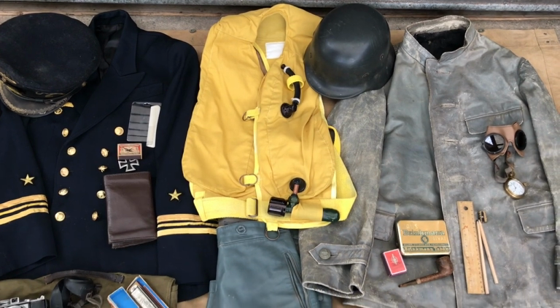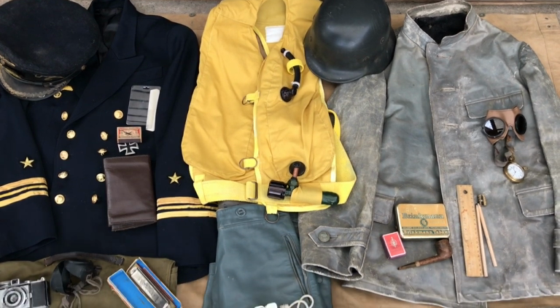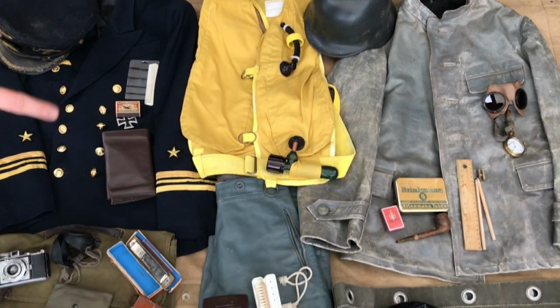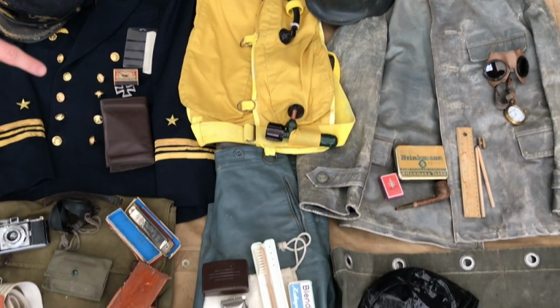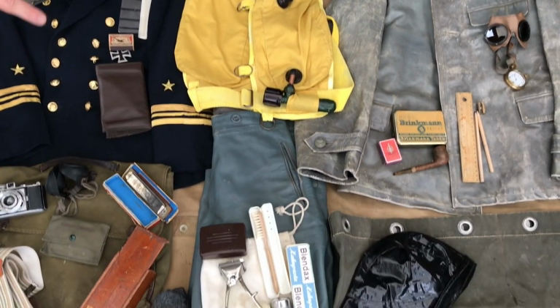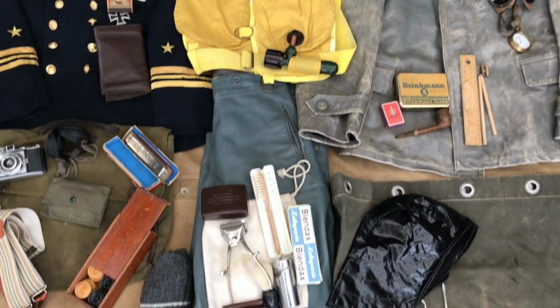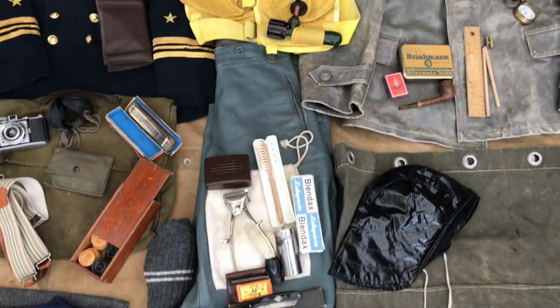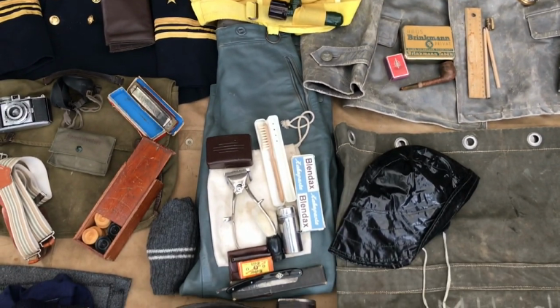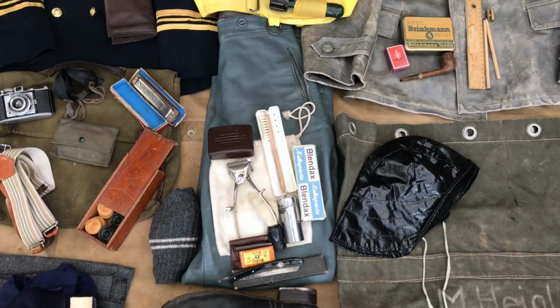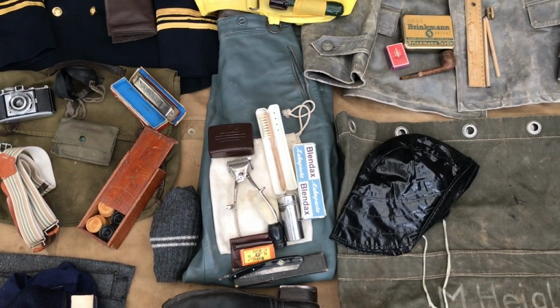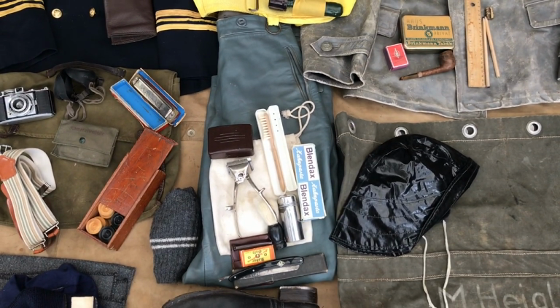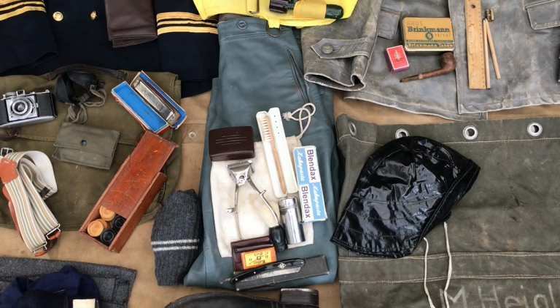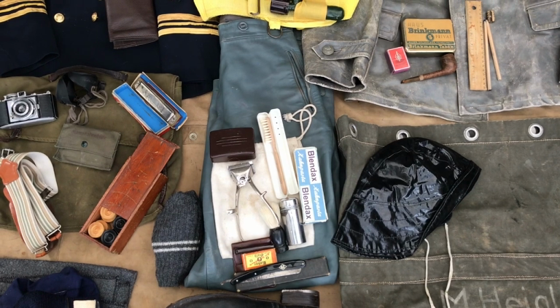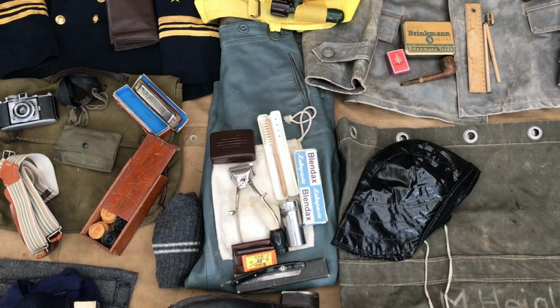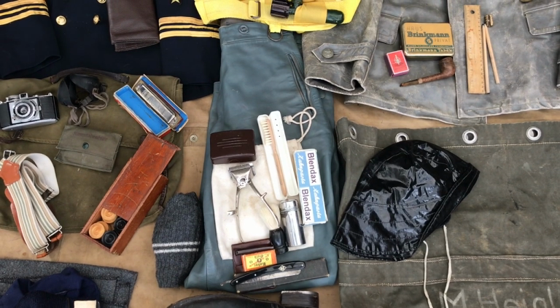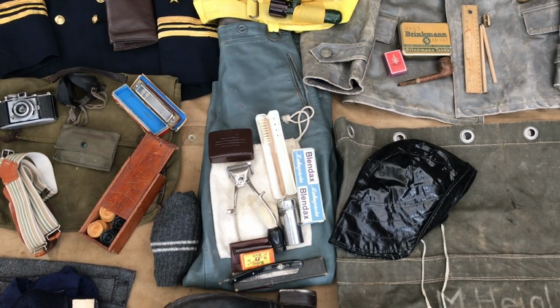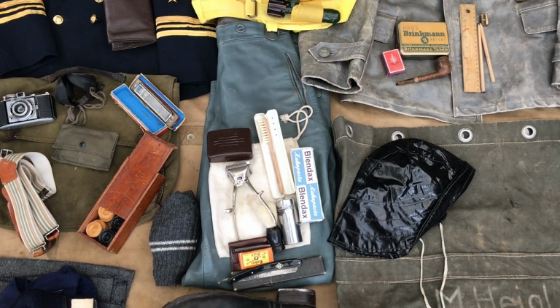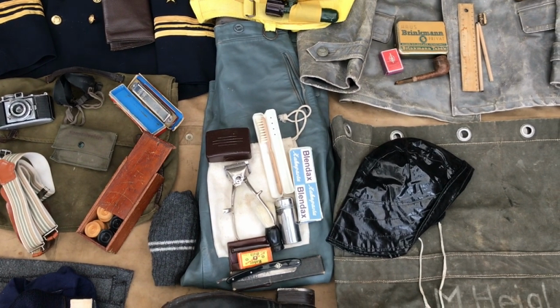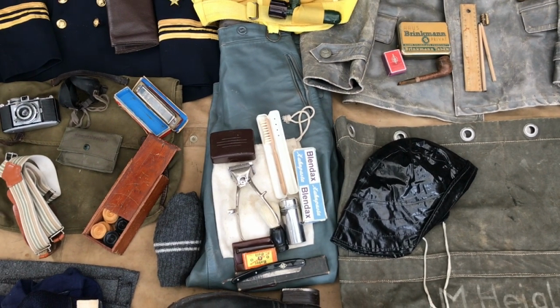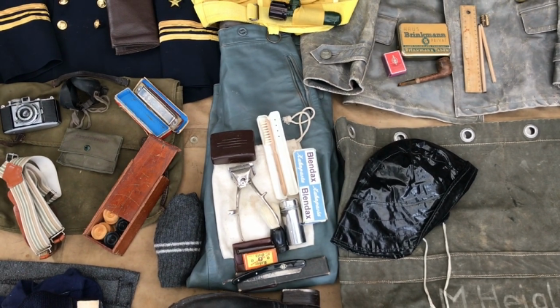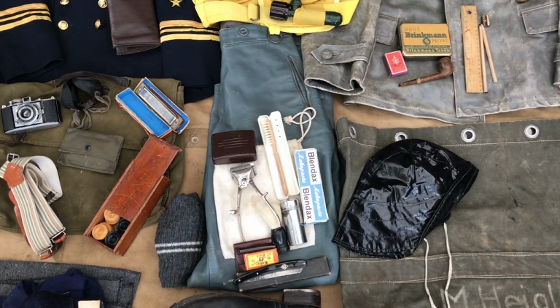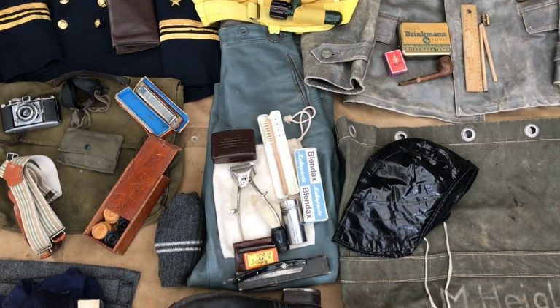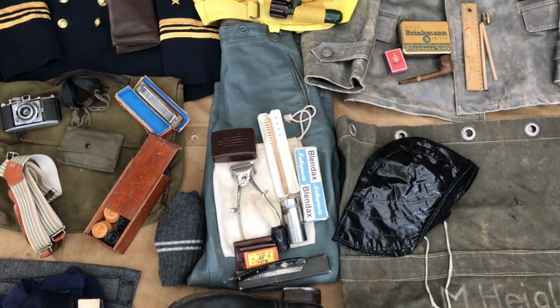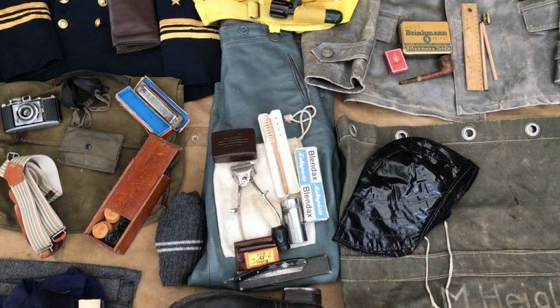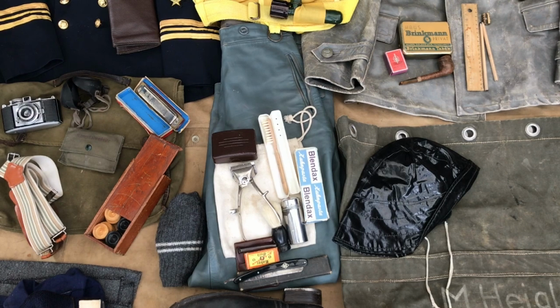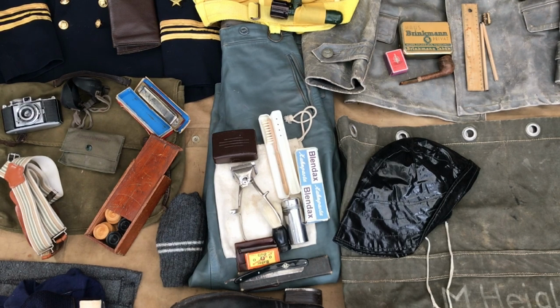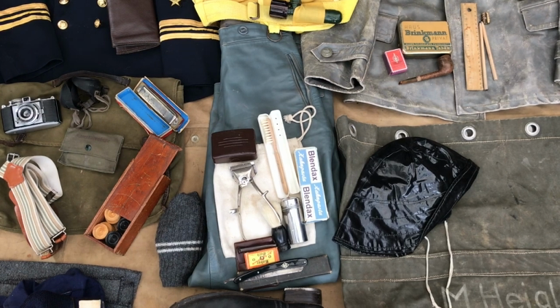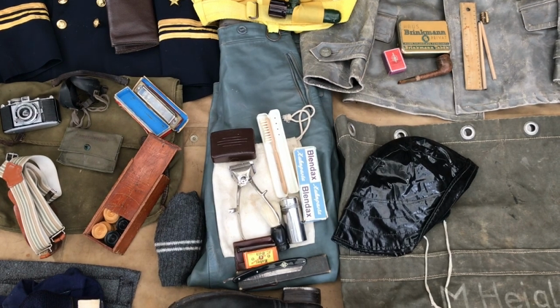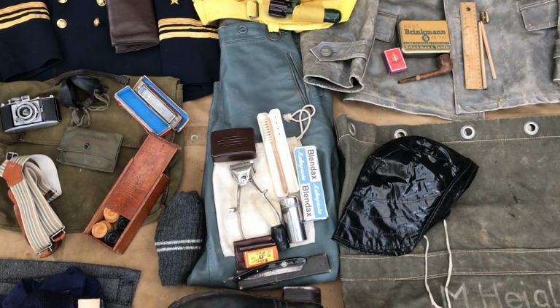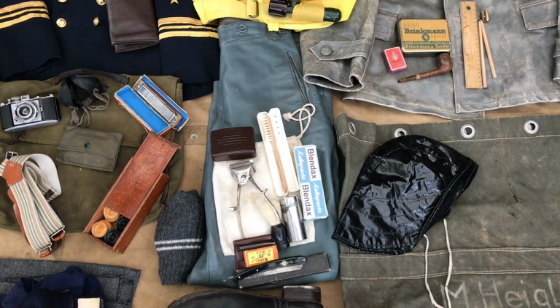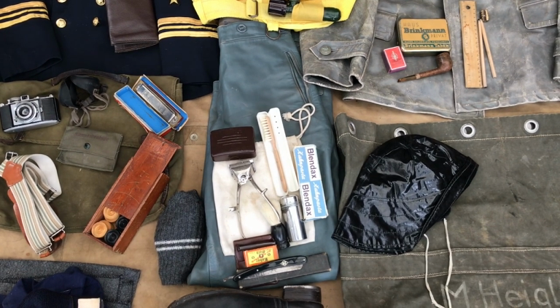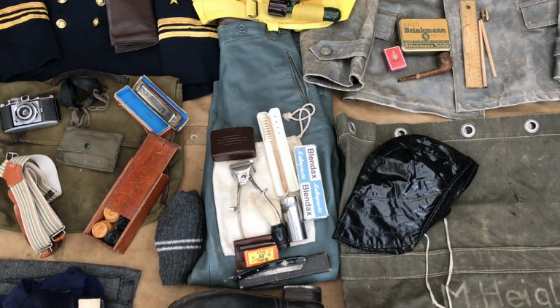Below that I've got a pair of post-war leather trousers. These are pretty much one-to-one to the originals. Of course originals are very expensive and very hard to get nowadays, so I was quite lucky when I found a pair of these.